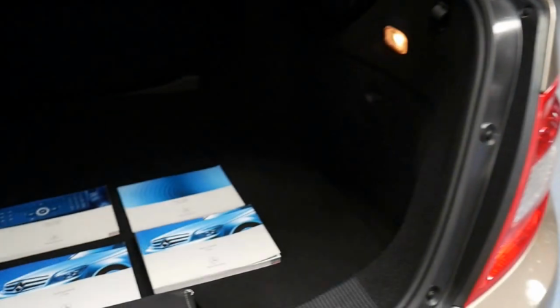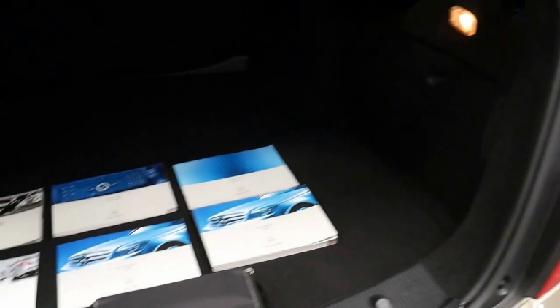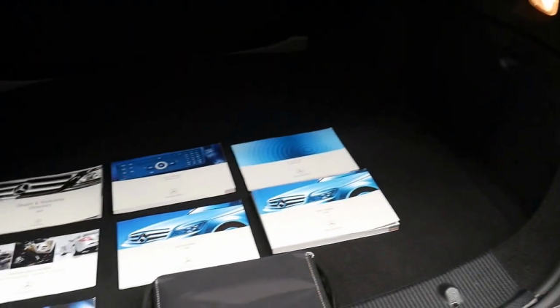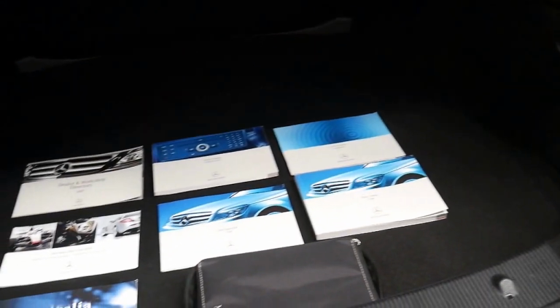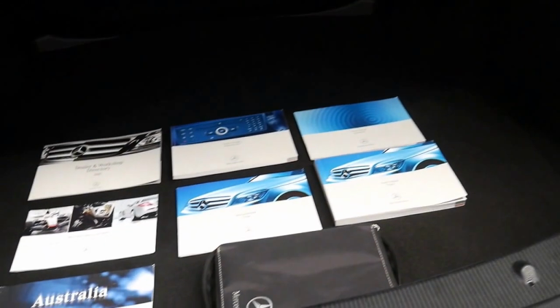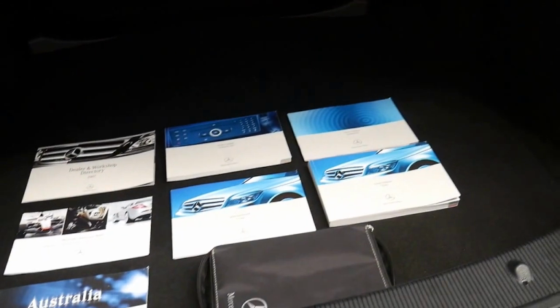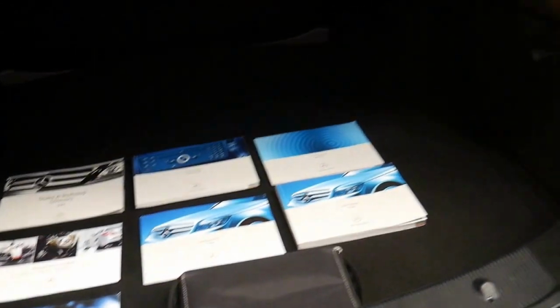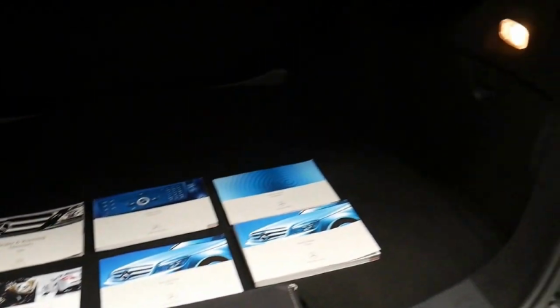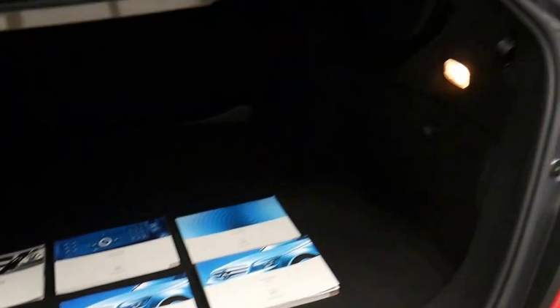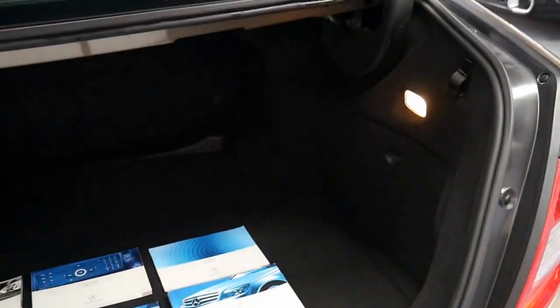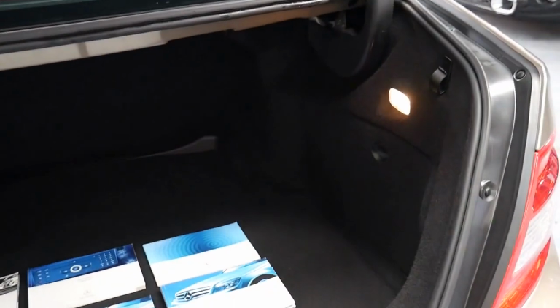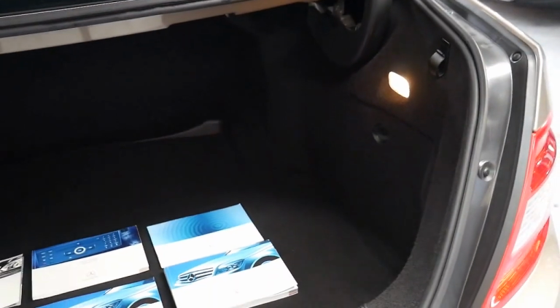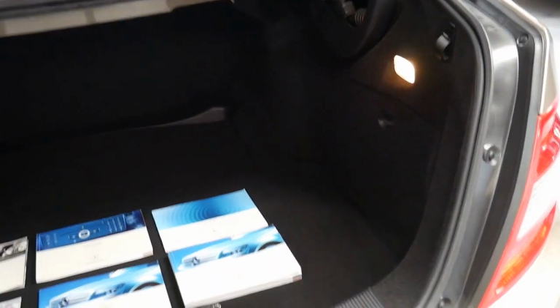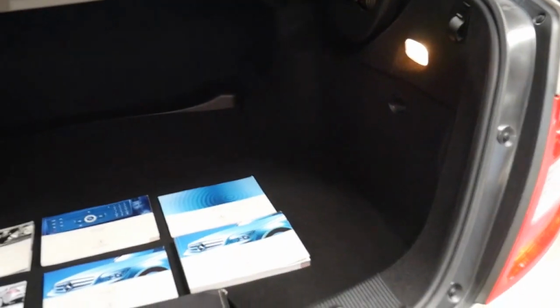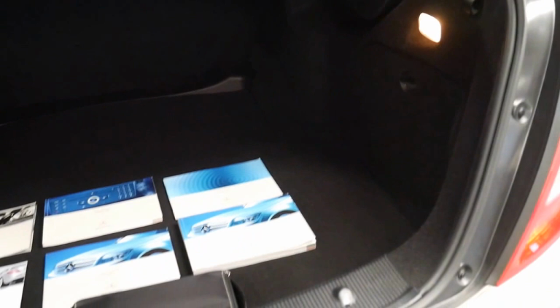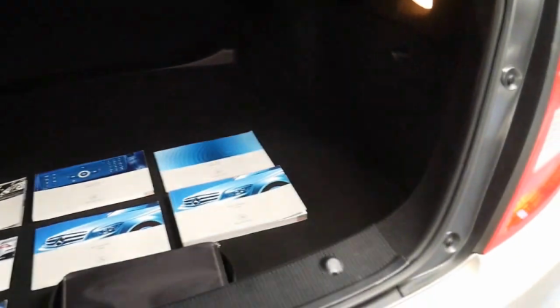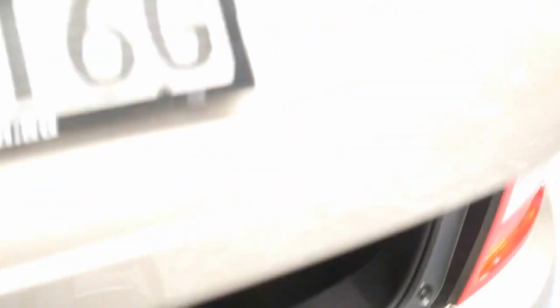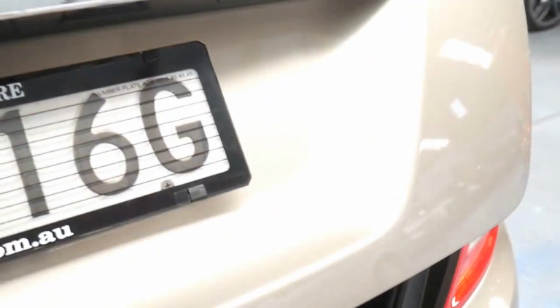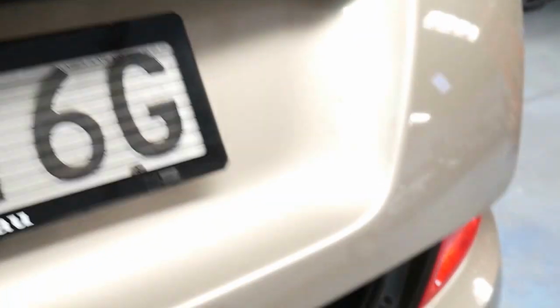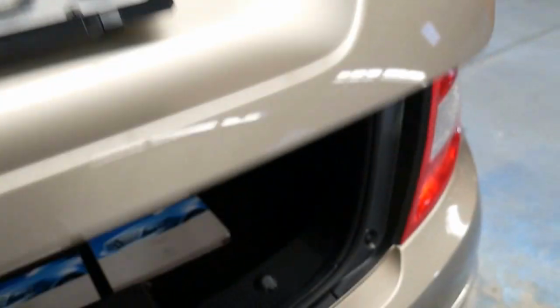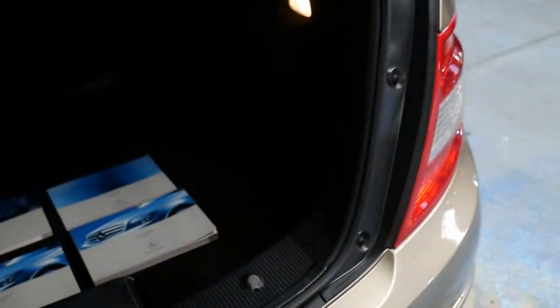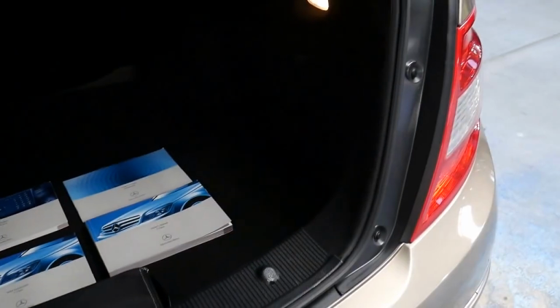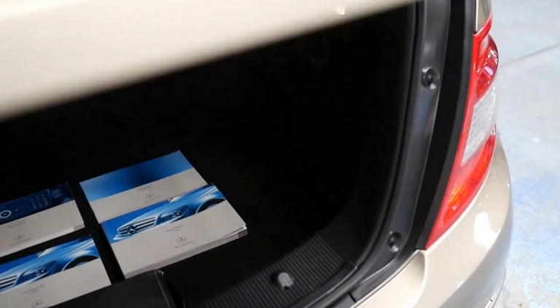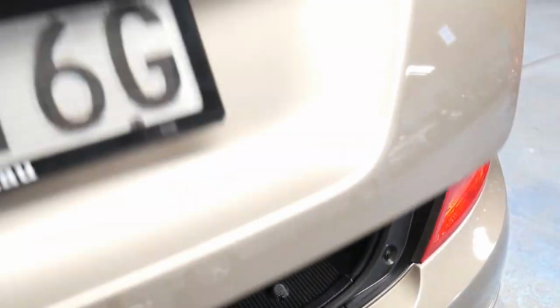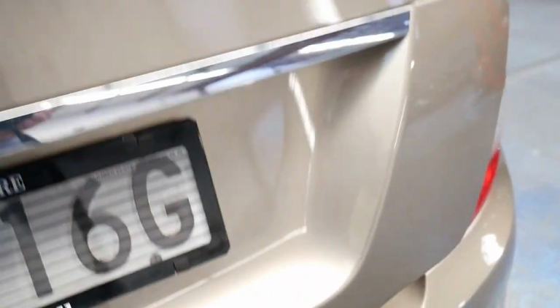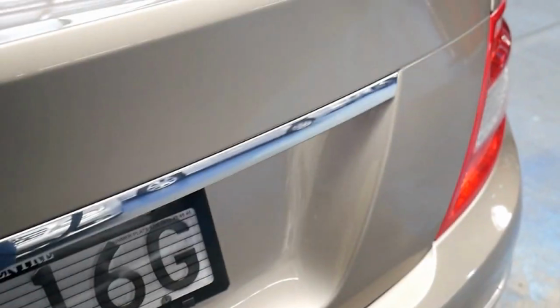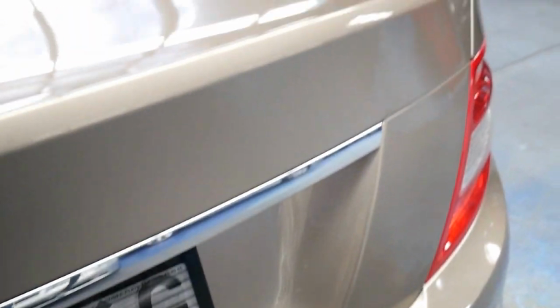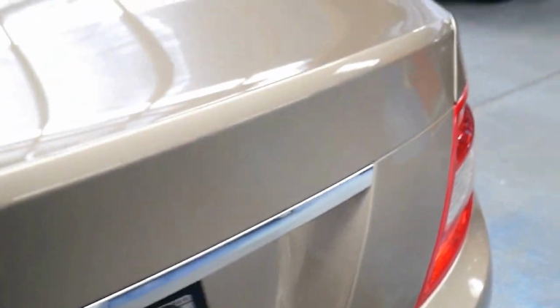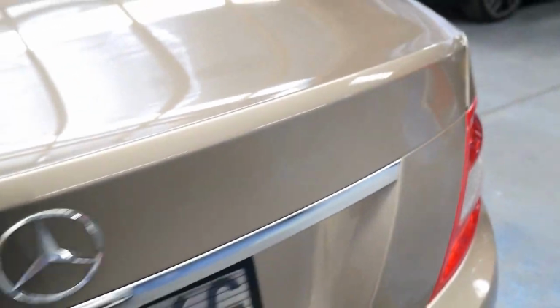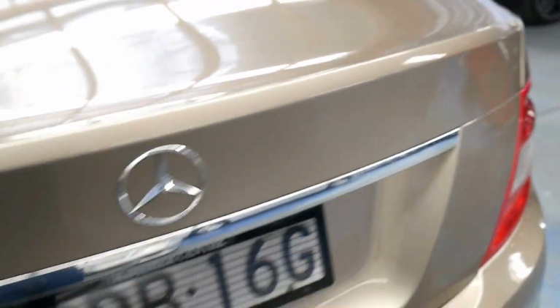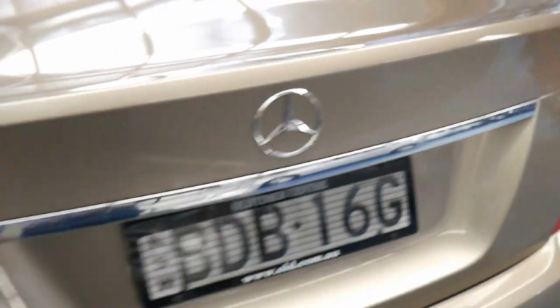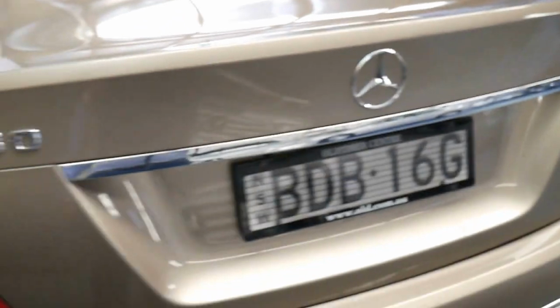Here are all the books and things. It does have two keys, and someone has really looked after this car.